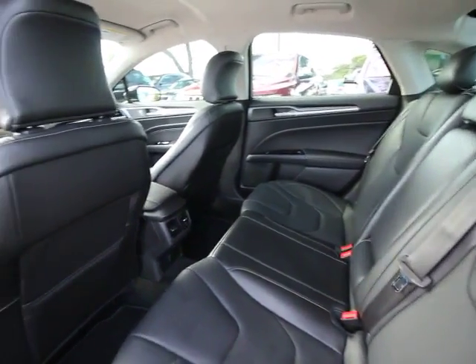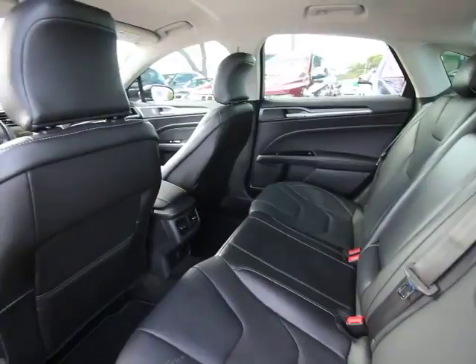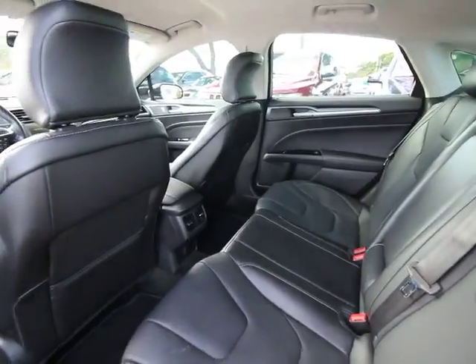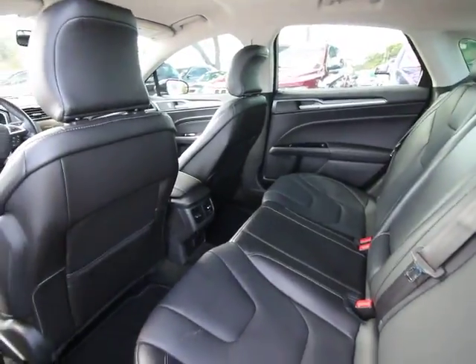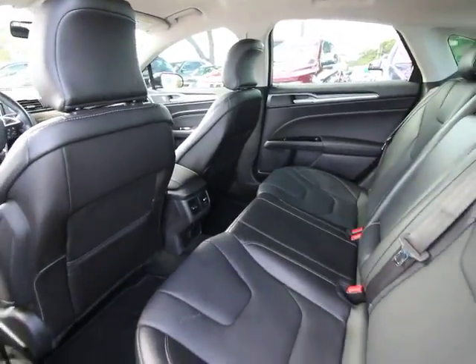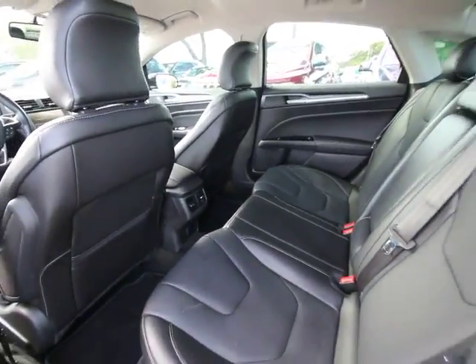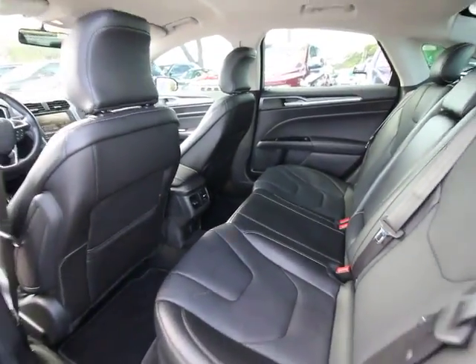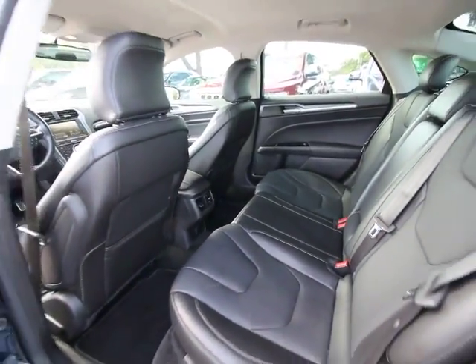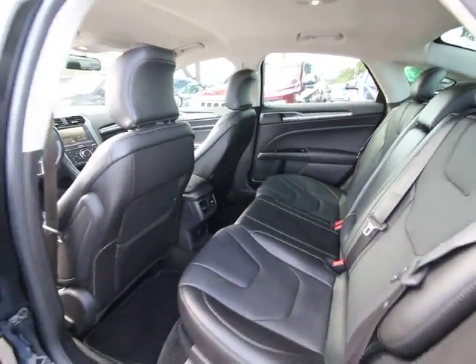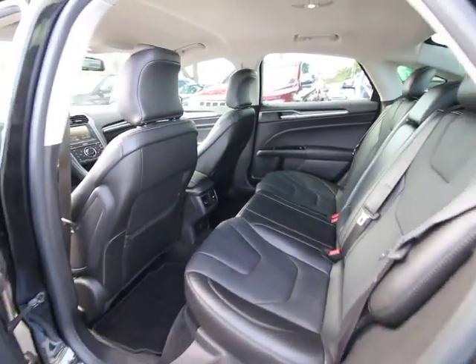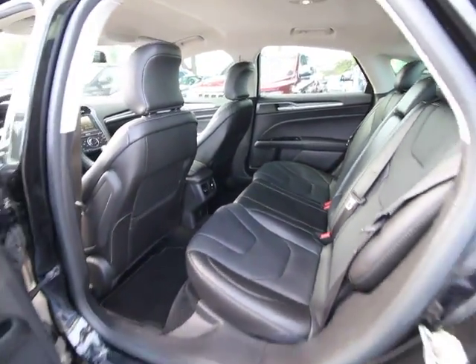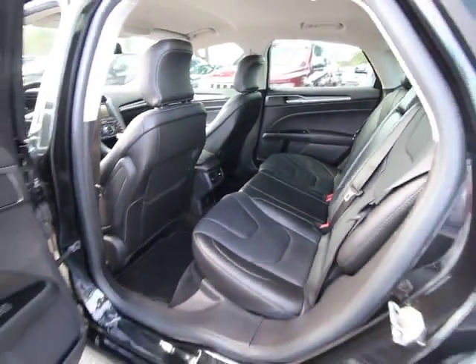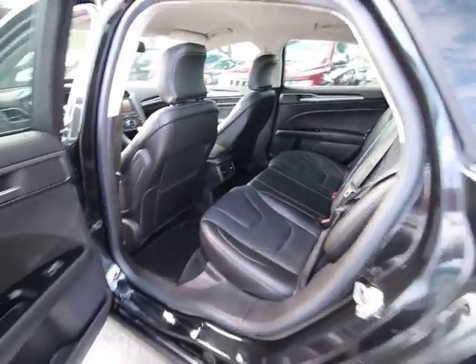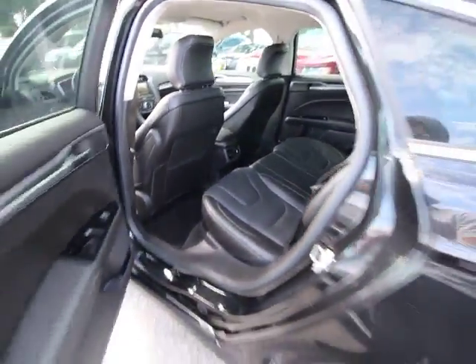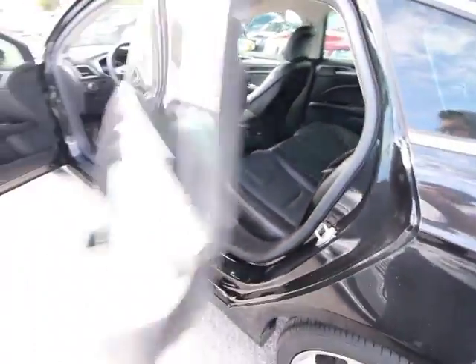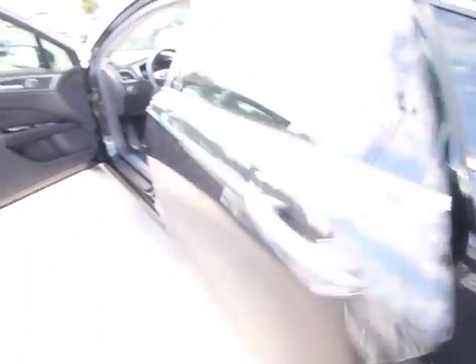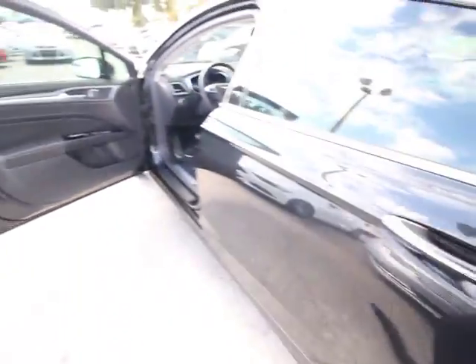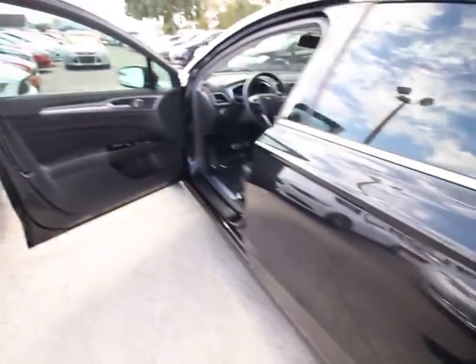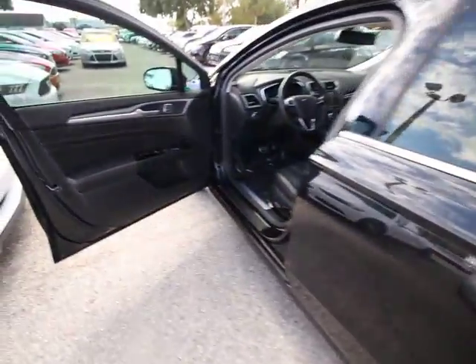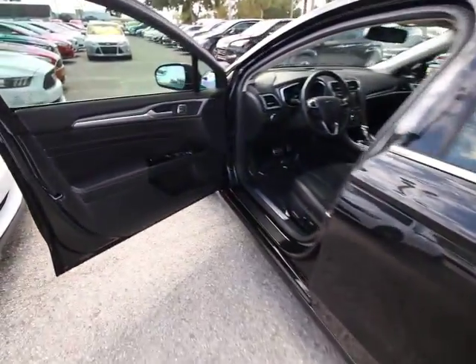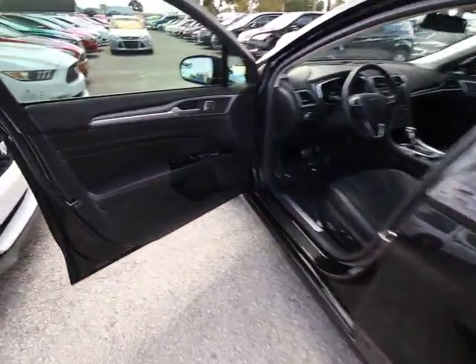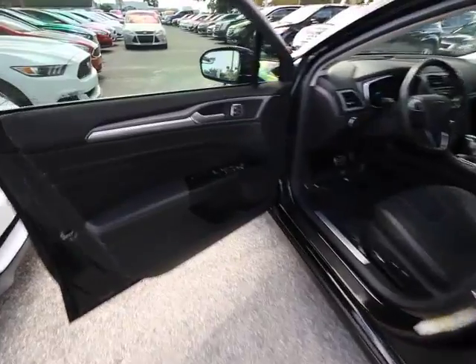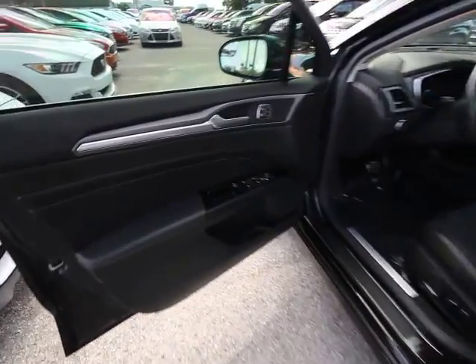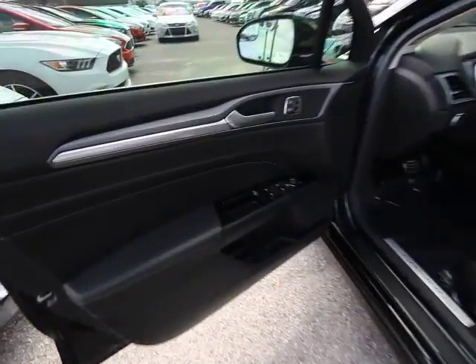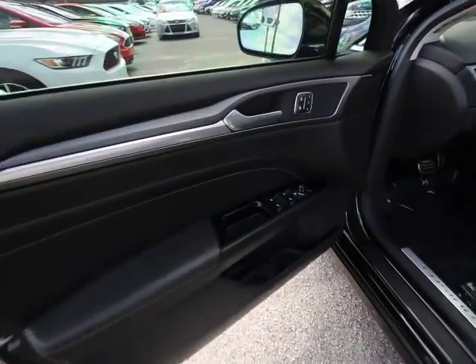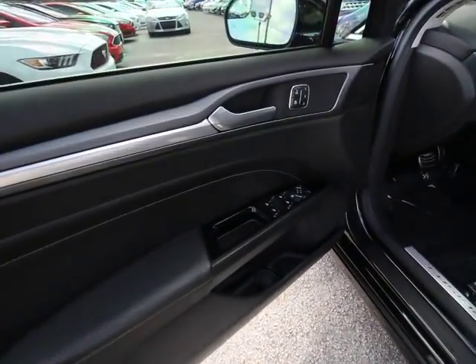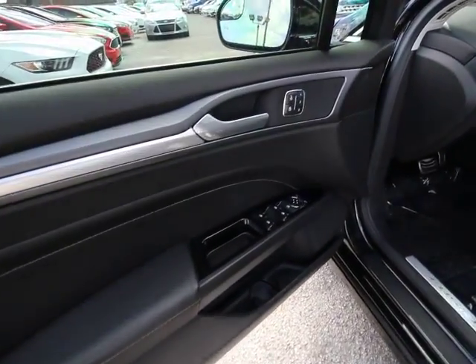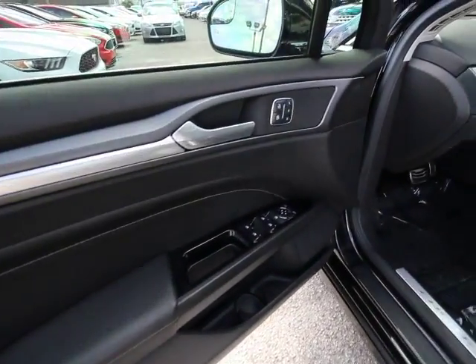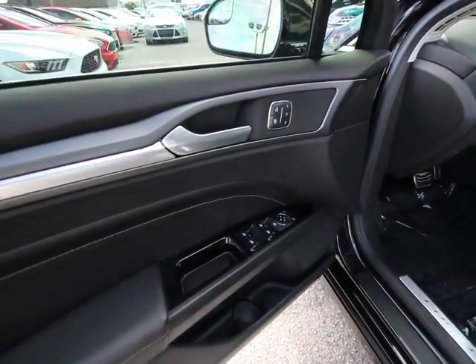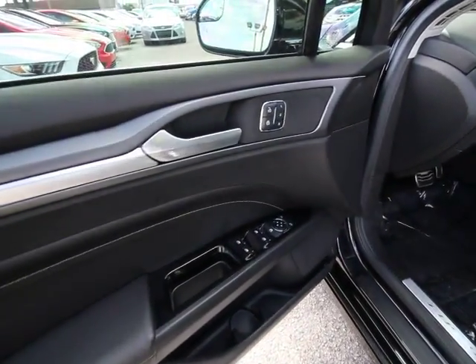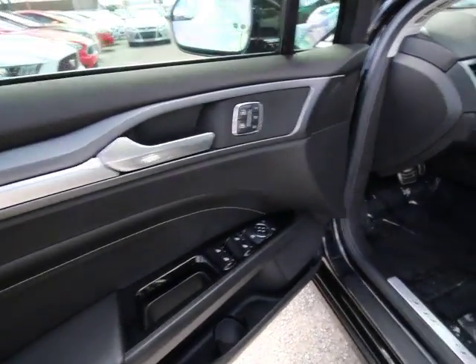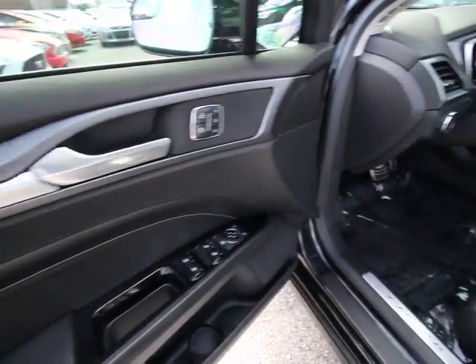Power windows, CD player, electronic stability control, compass, trip computer, heated front seats, tachometer, overhead console.